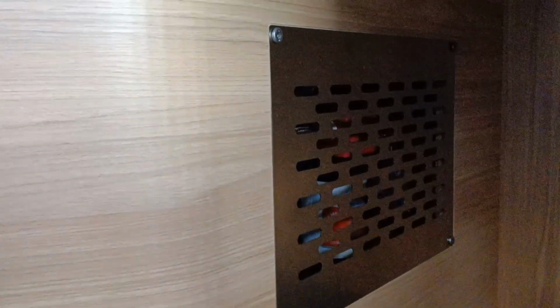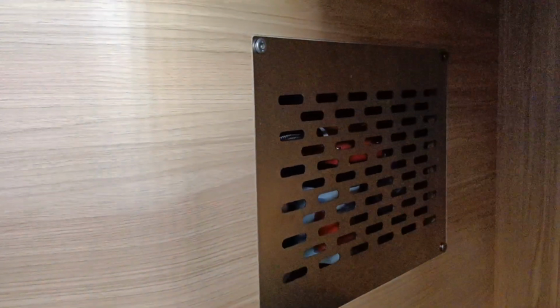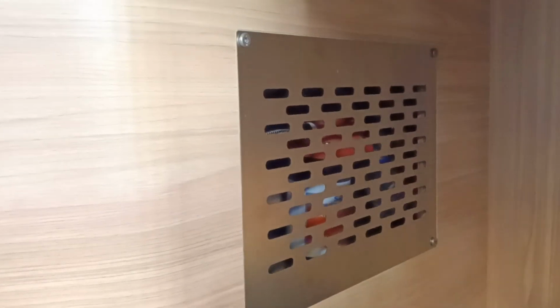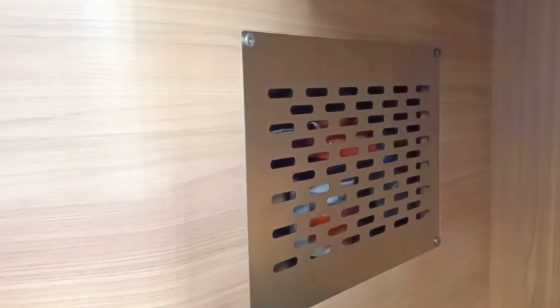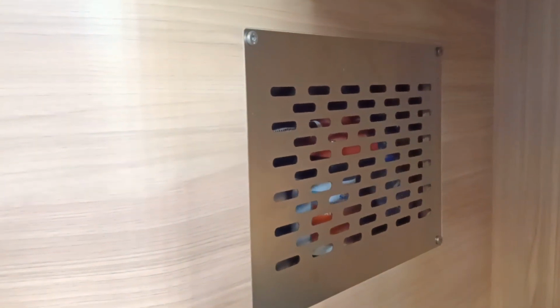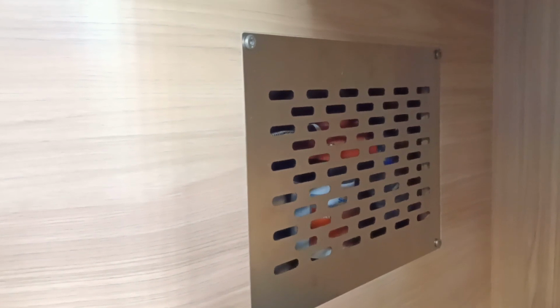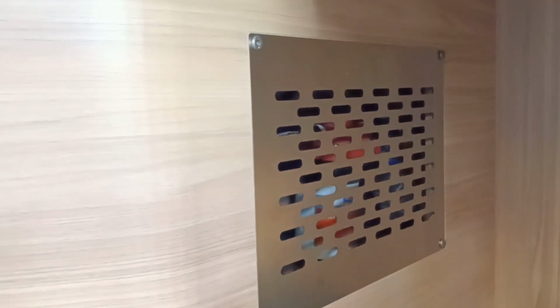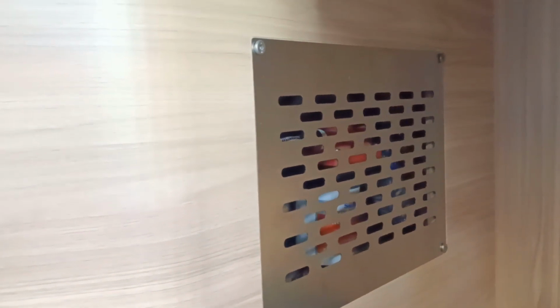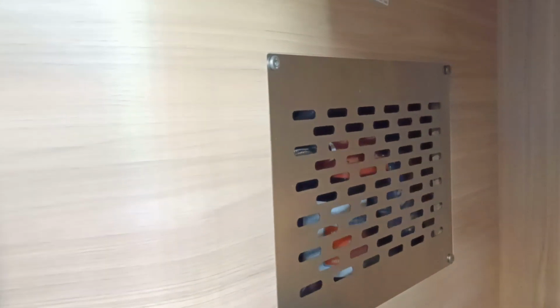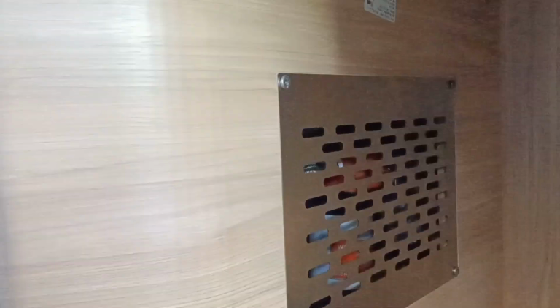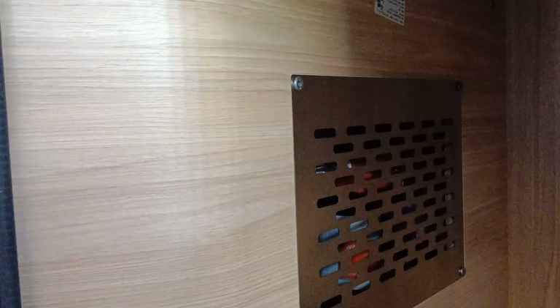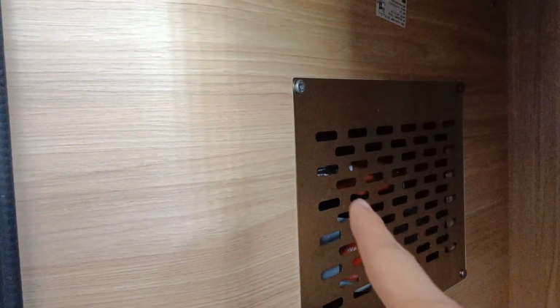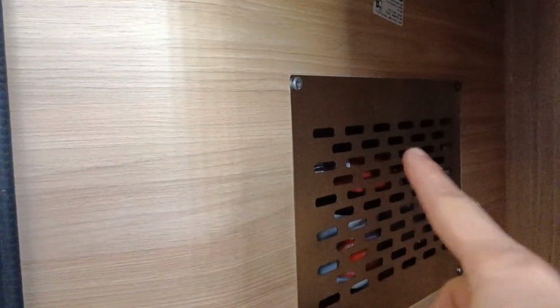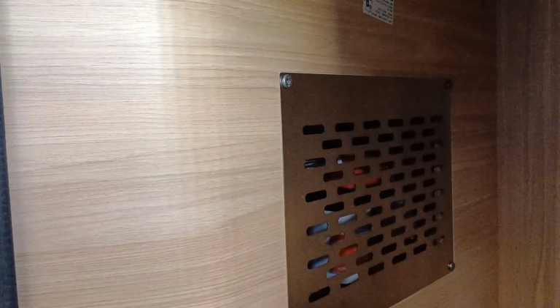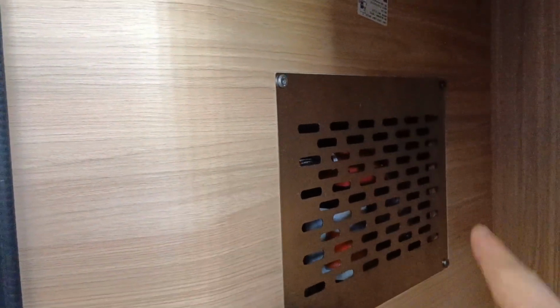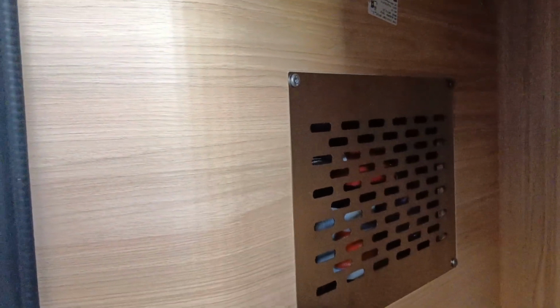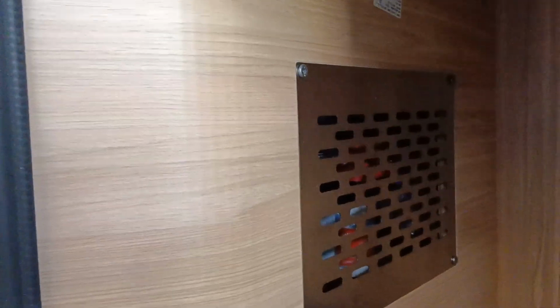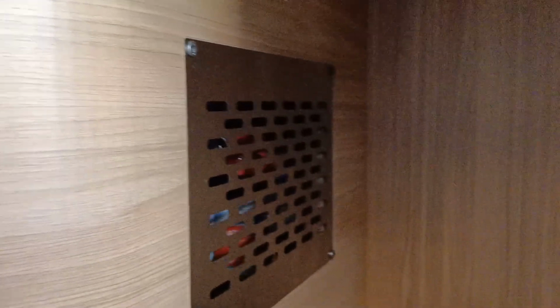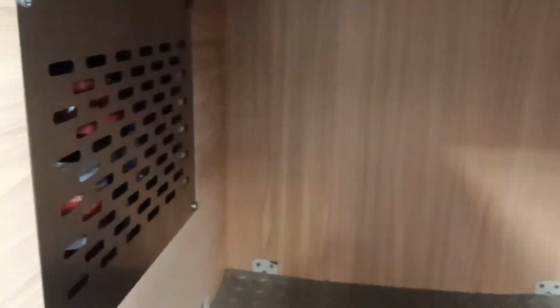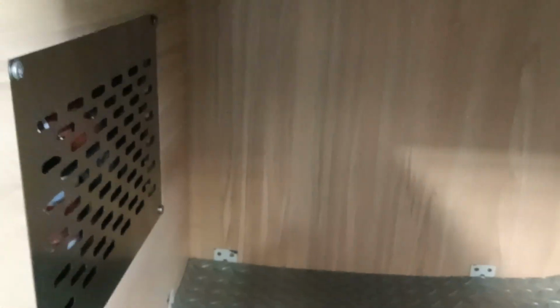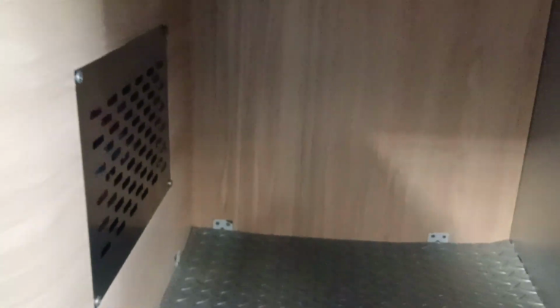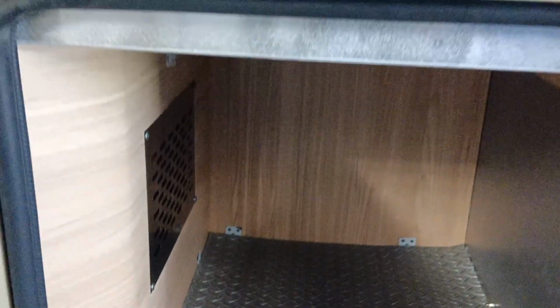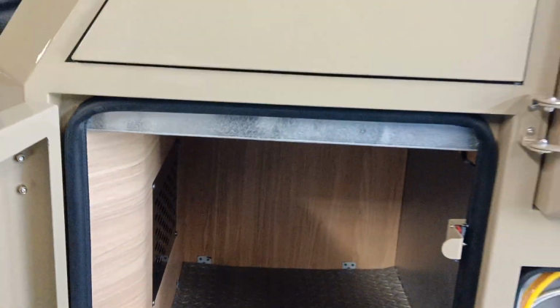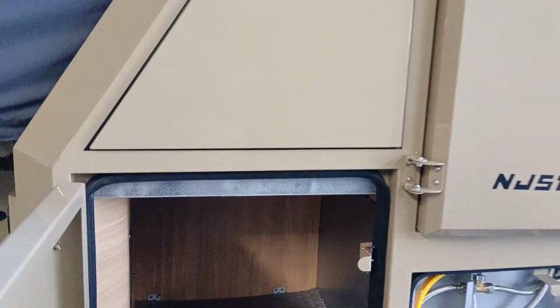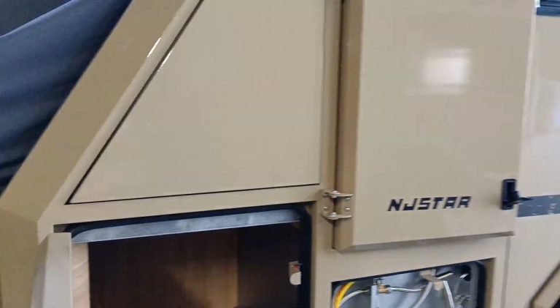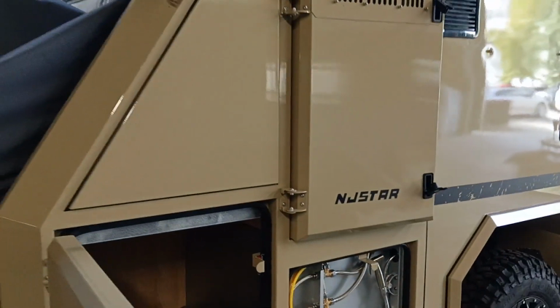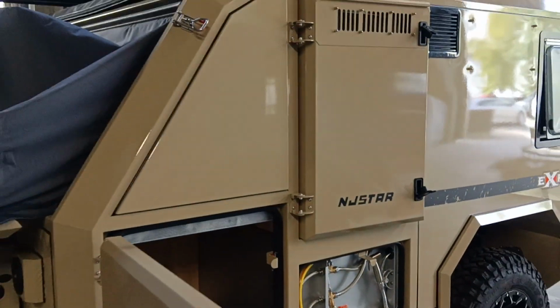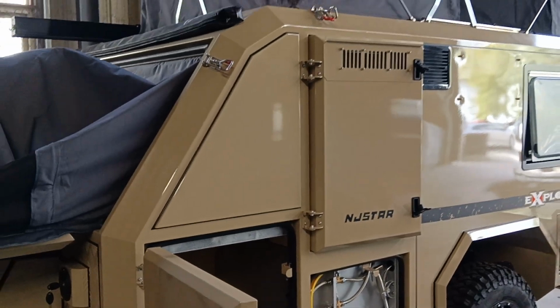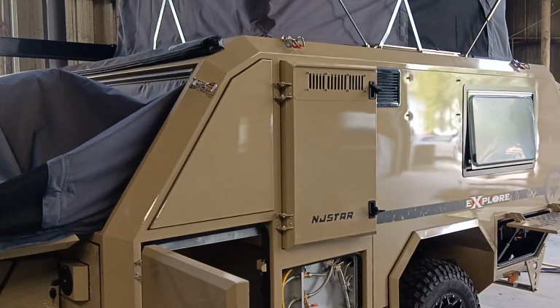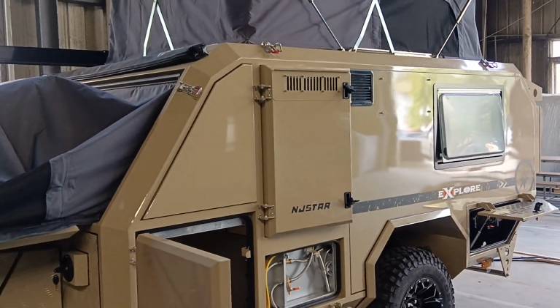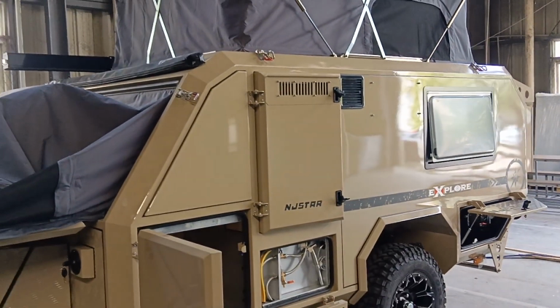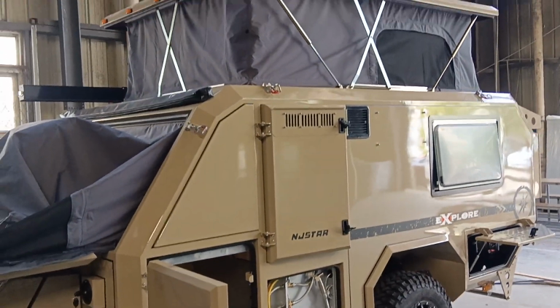Let's open this hatch — this is a big tool box. Here we have the water pump. If you find any abnormal problem you can open this to check for any issues inside. This is the overview of this side.